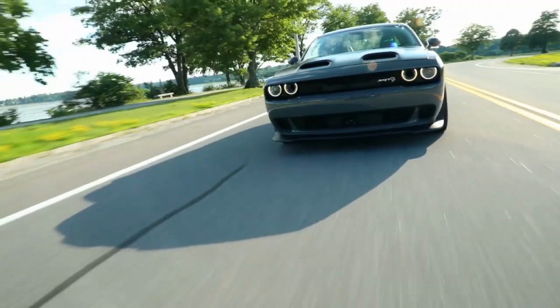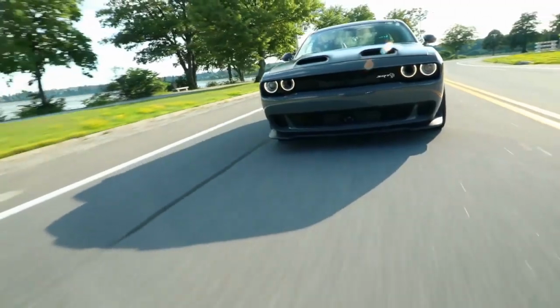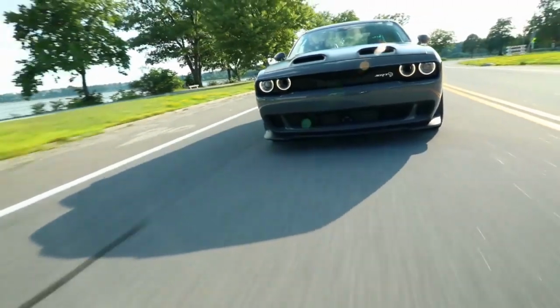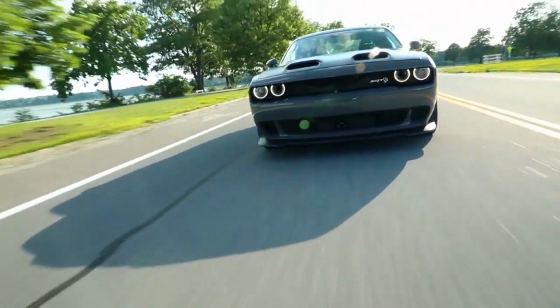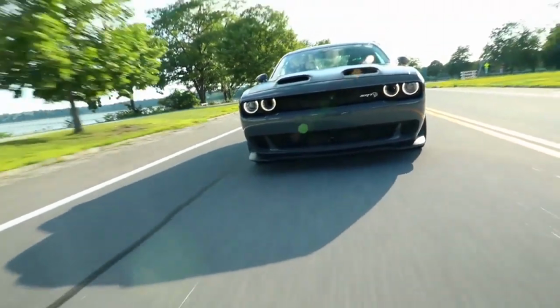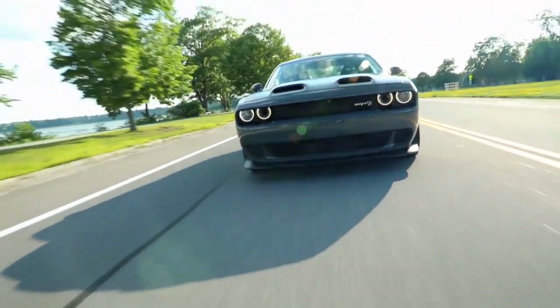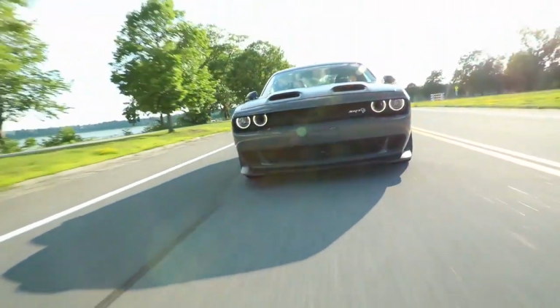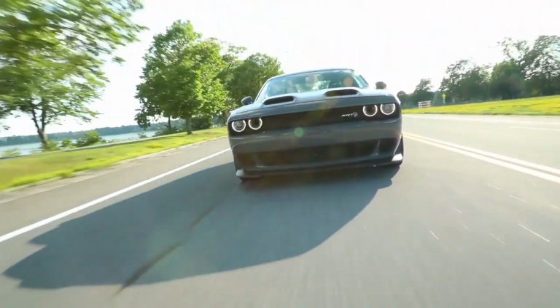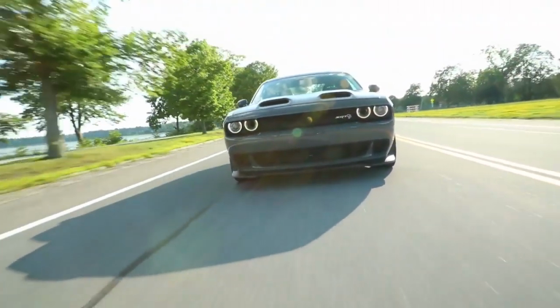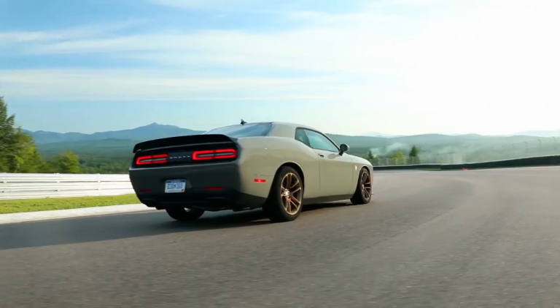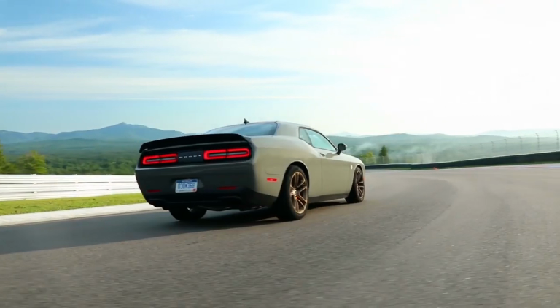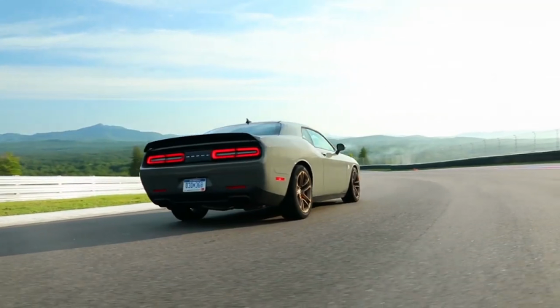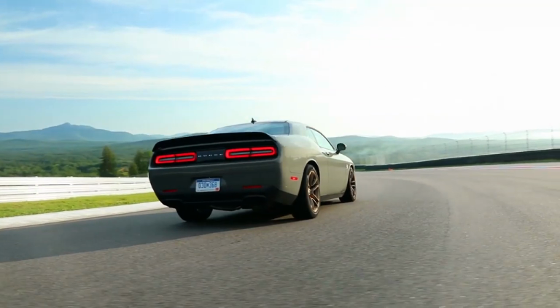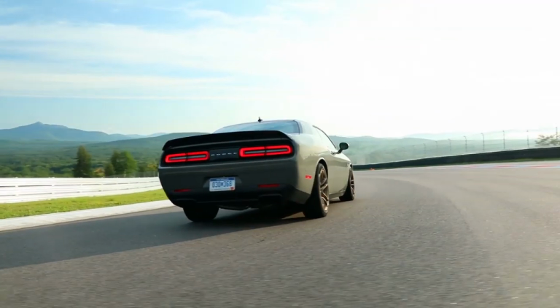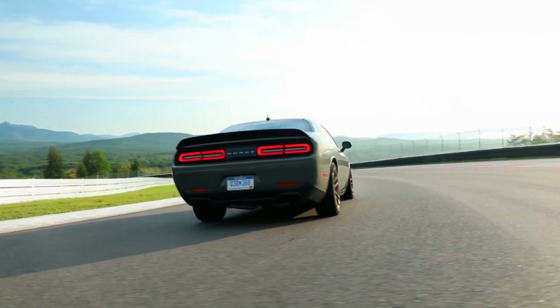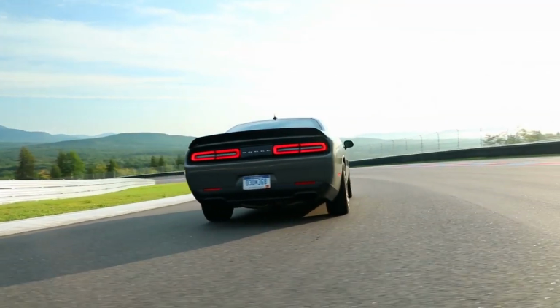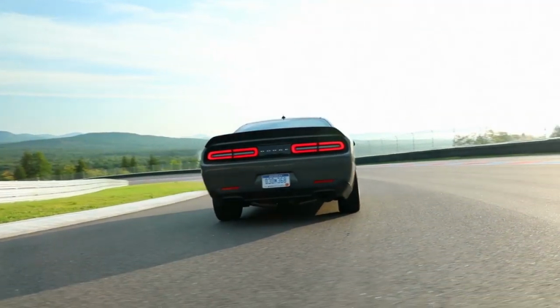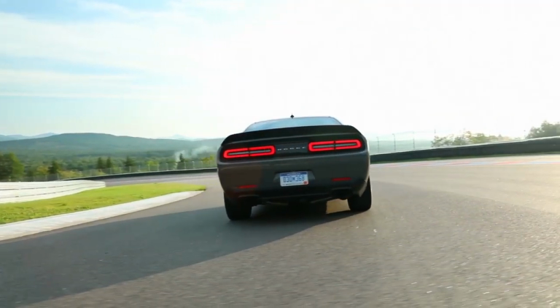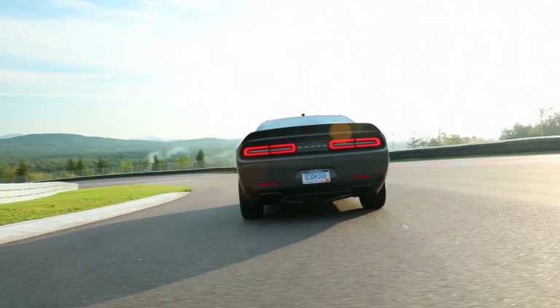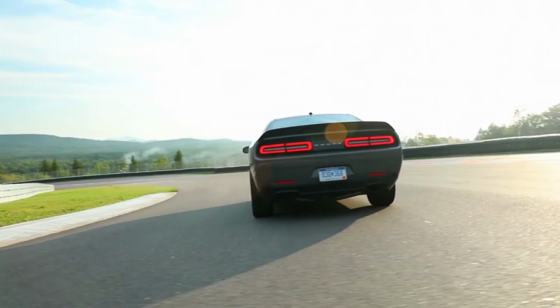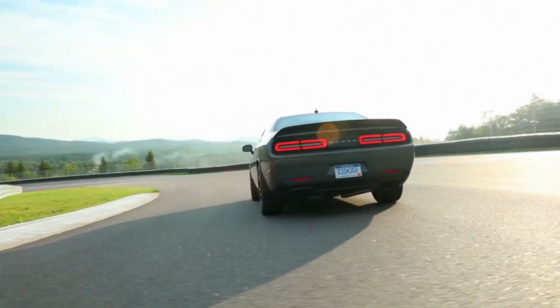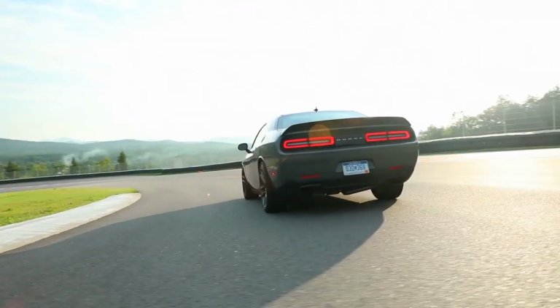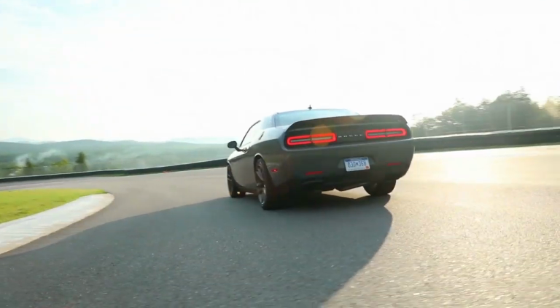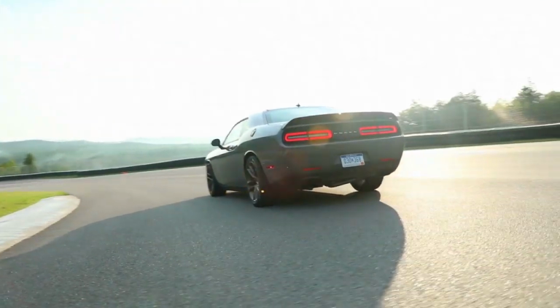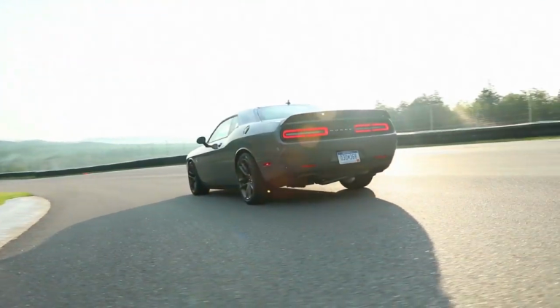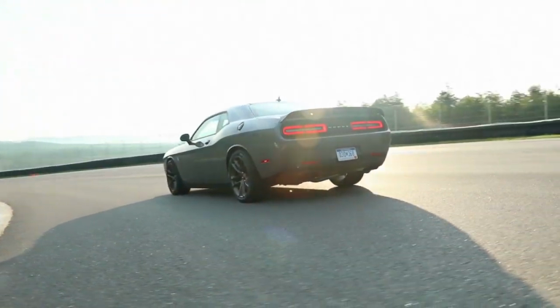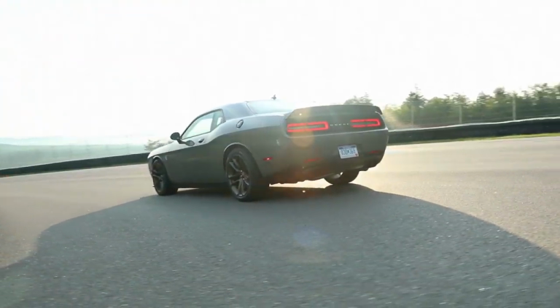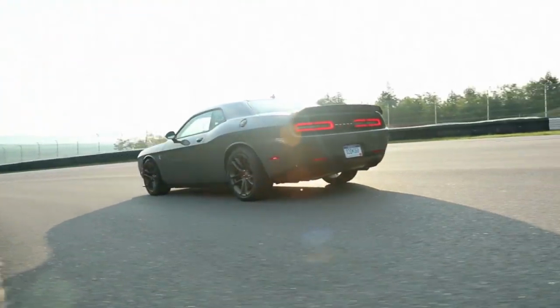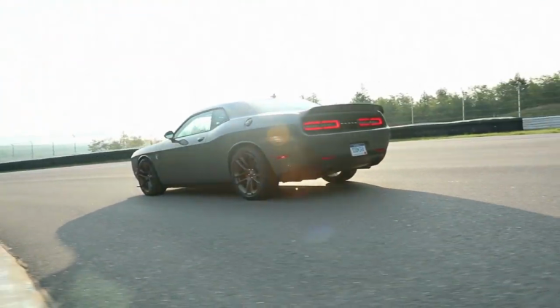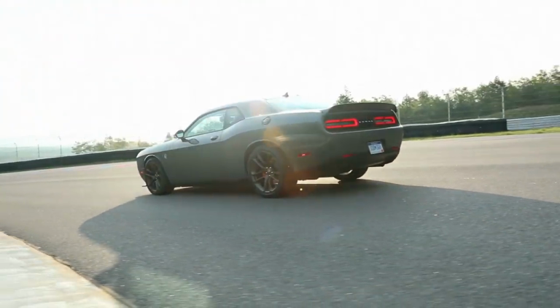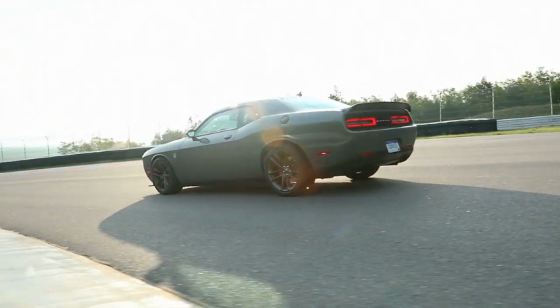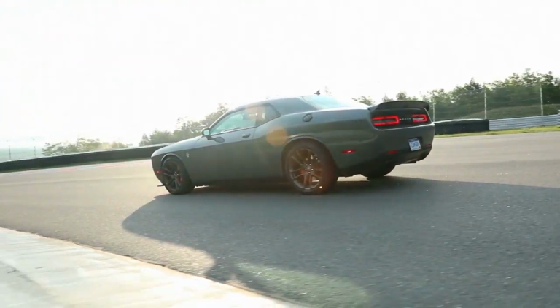The 2019 Dodge Challenger is what an American muscle car should look like. Its unmistakable body stylings pay homage to its historic DNA.